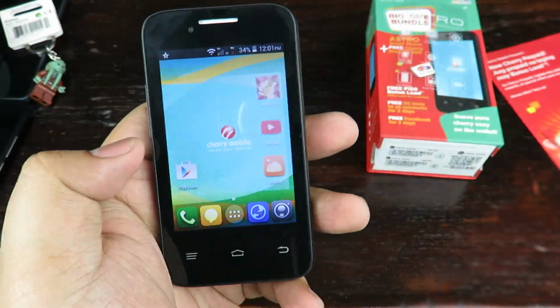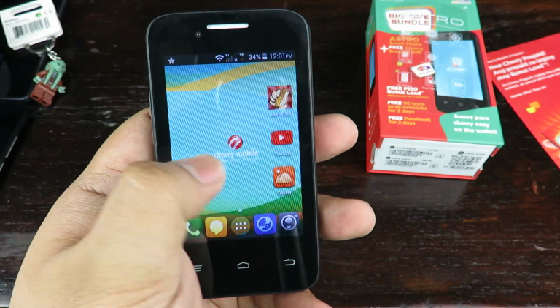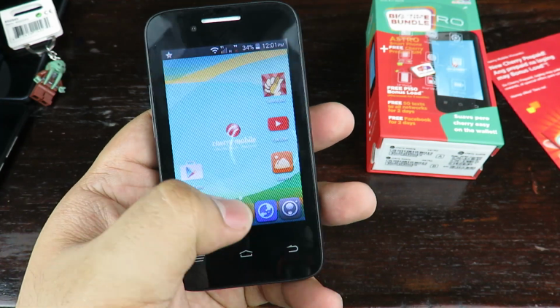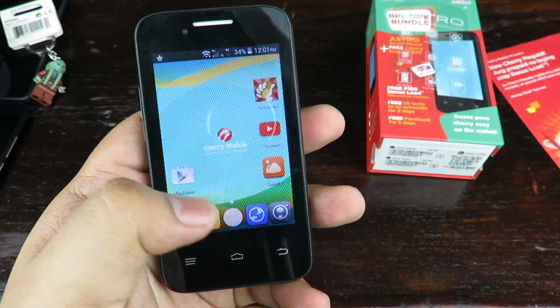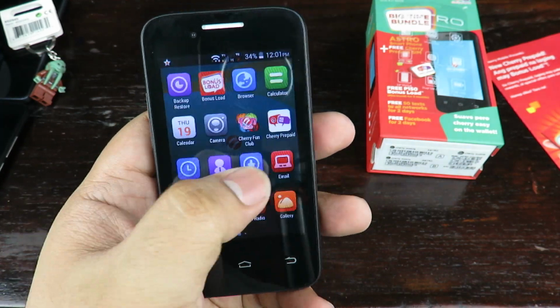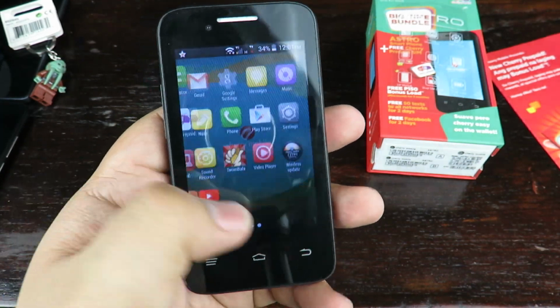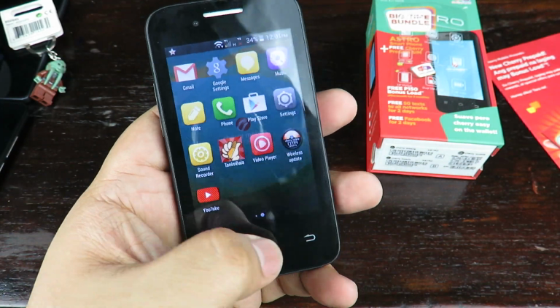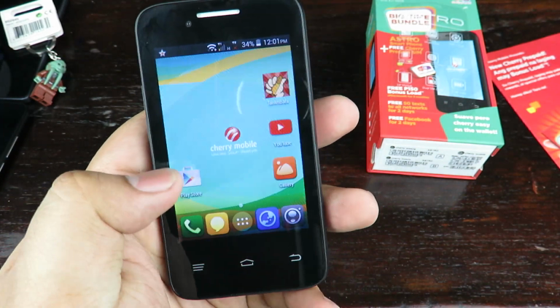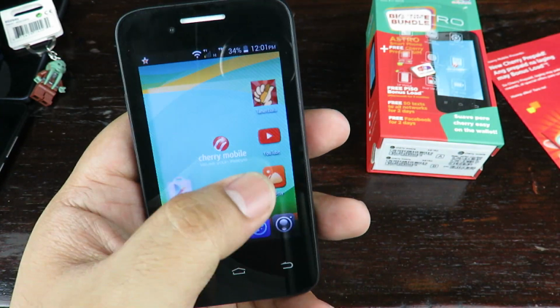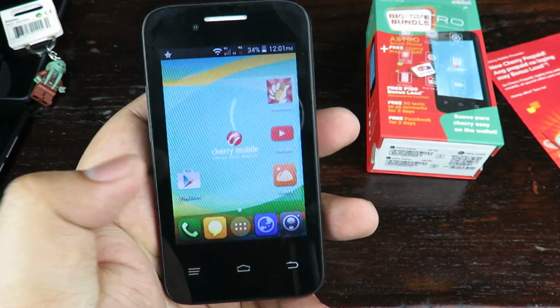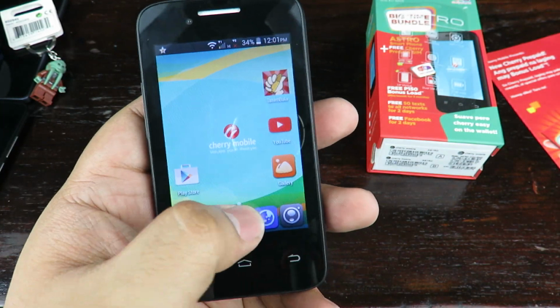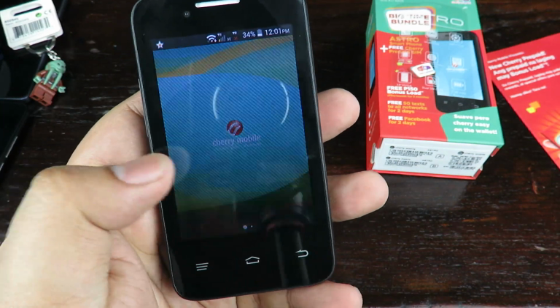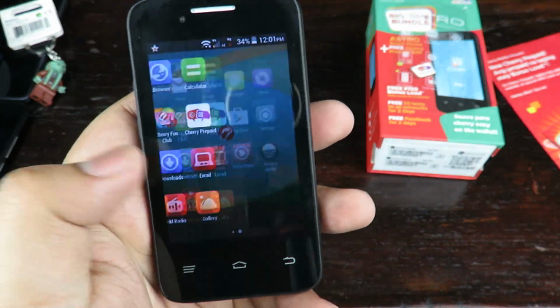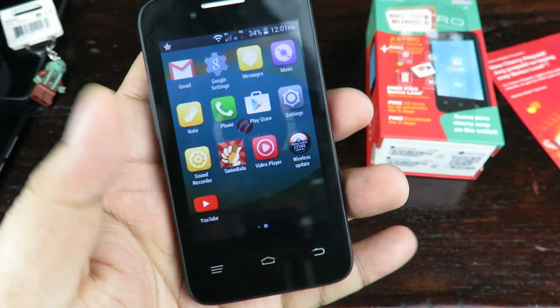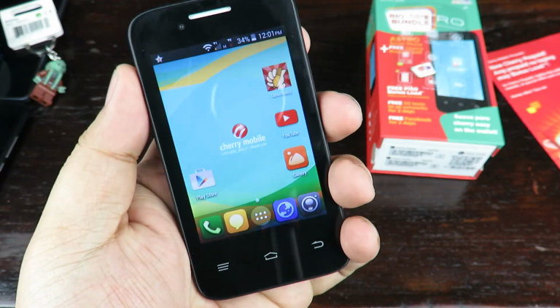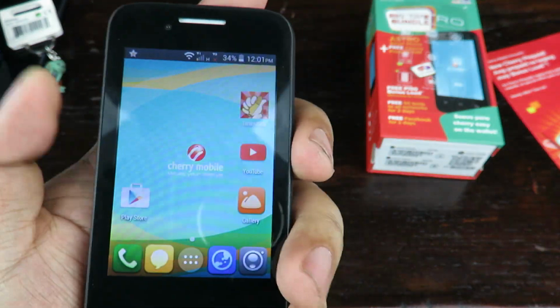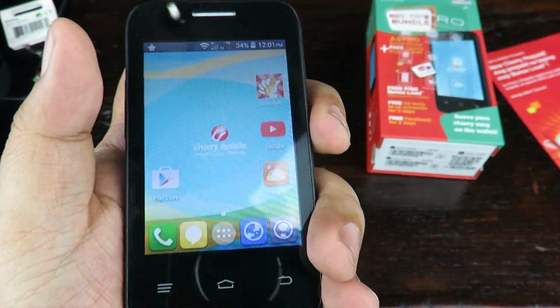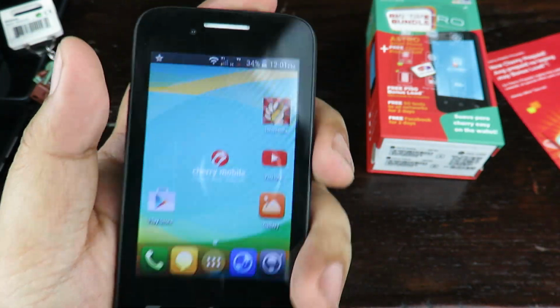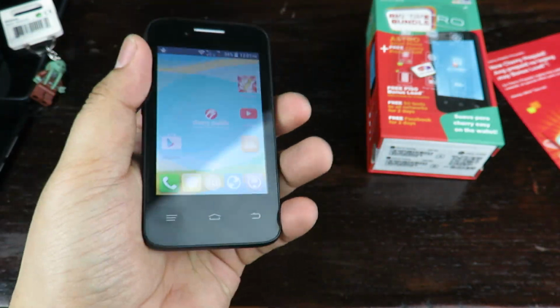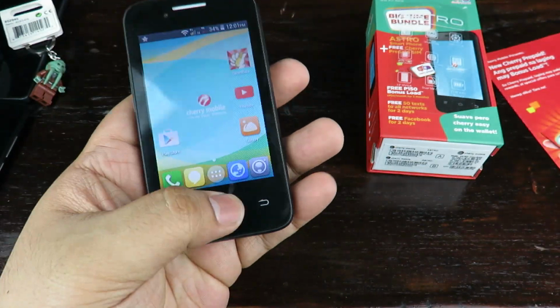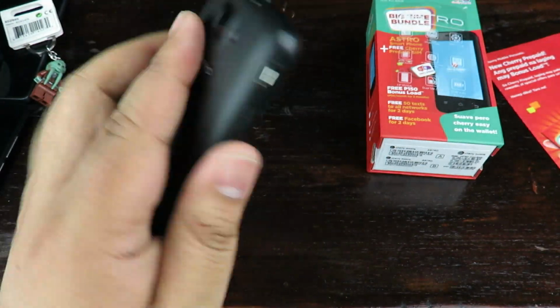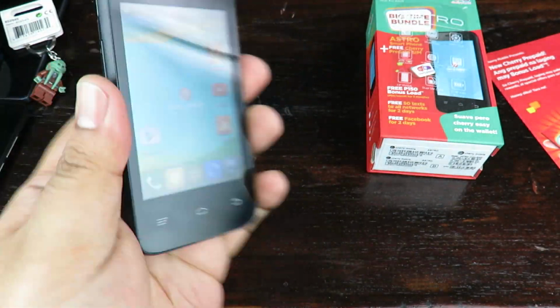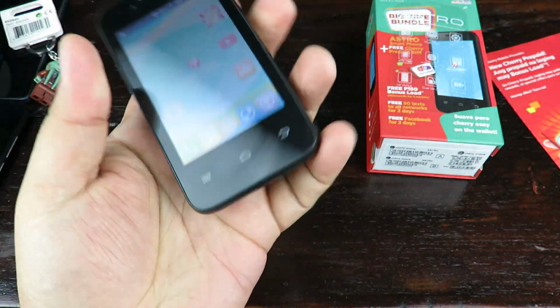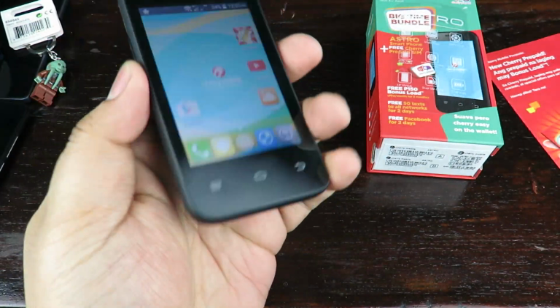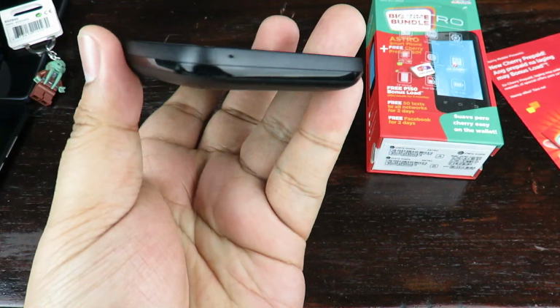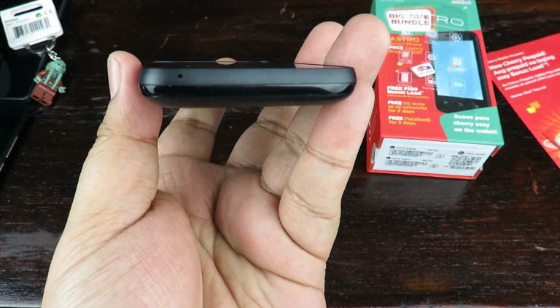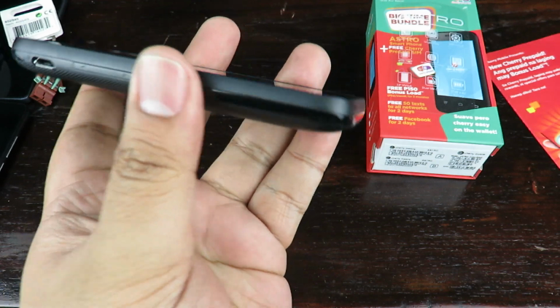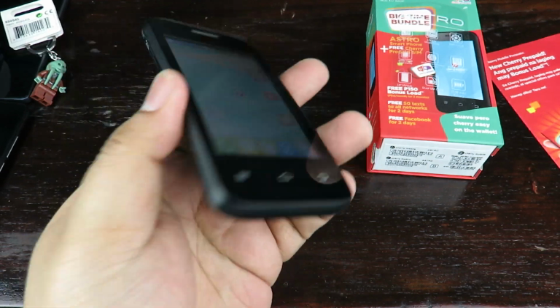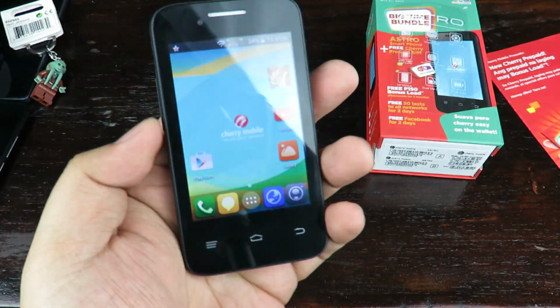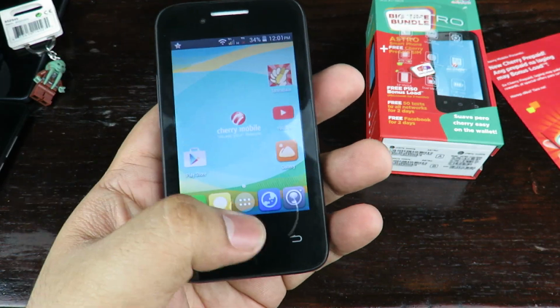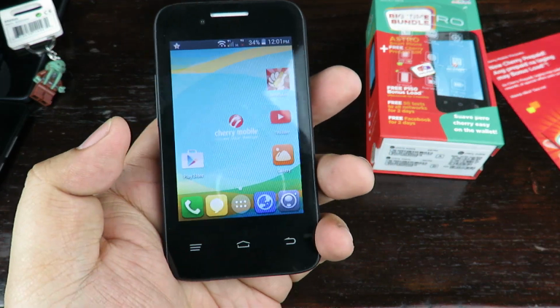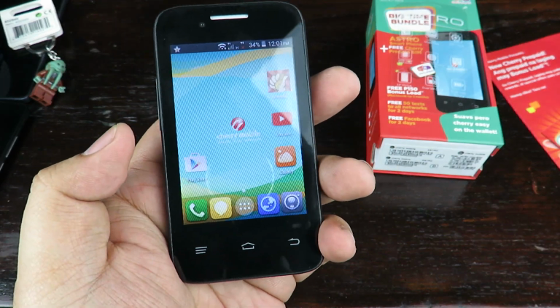The ergonomics of the phone are pretty okay. It responds pretty well, the buttons are fairly easy to reach, and it's easy to hold. It's kind of a thicker phone, but not complaining here.